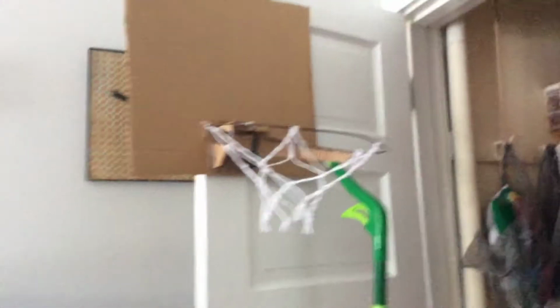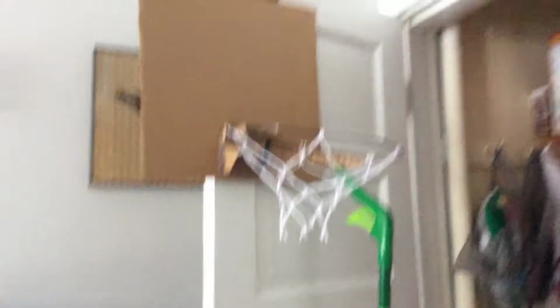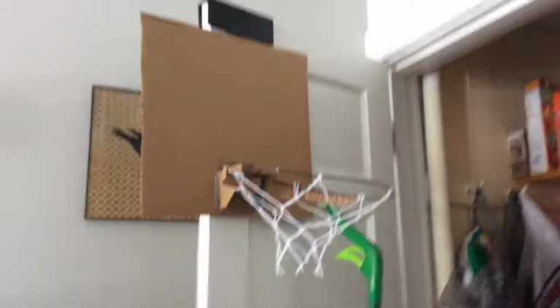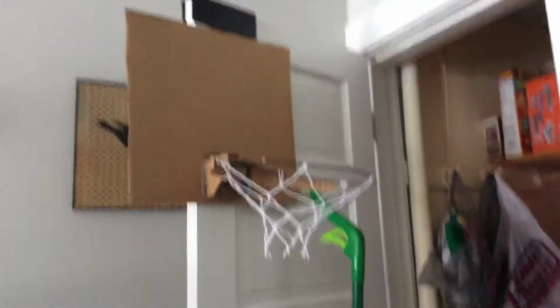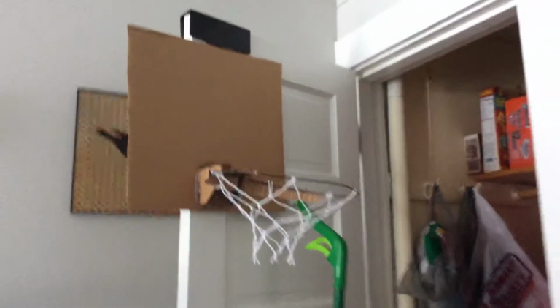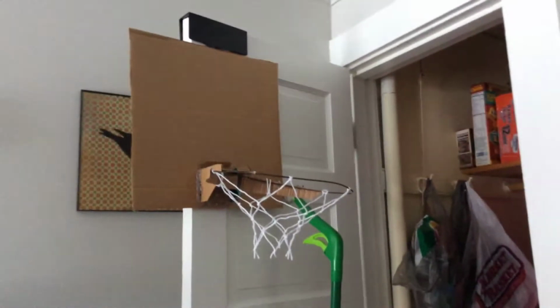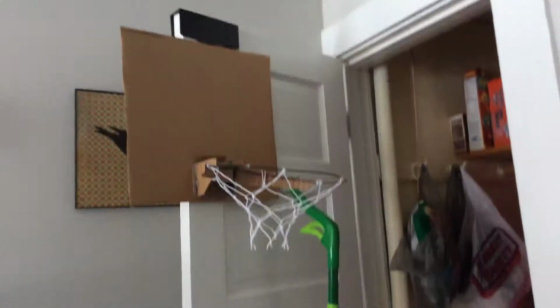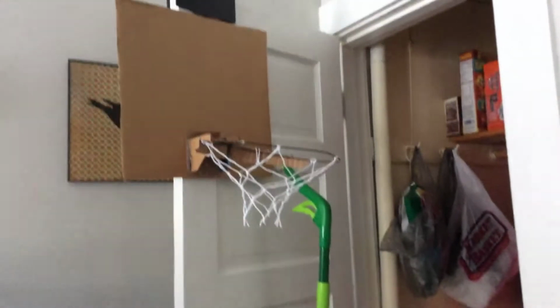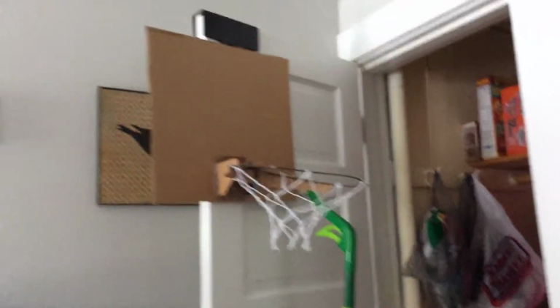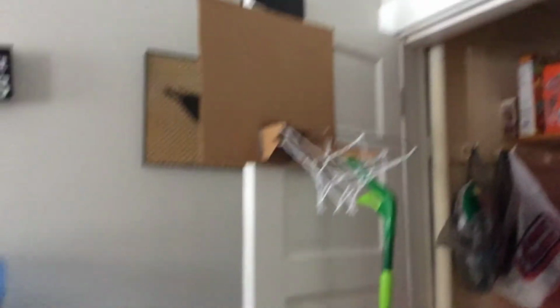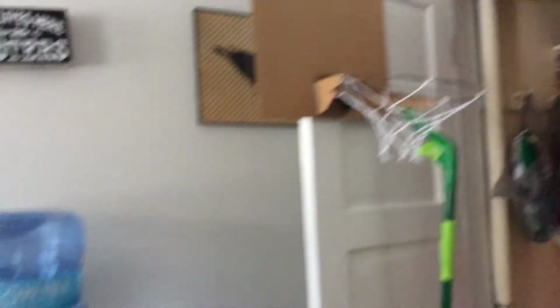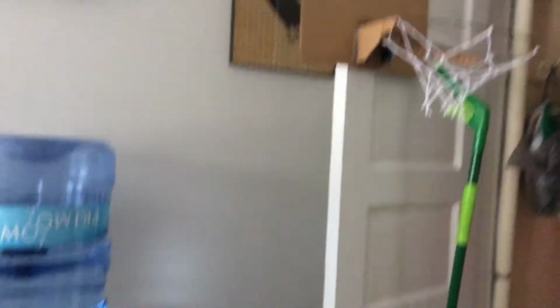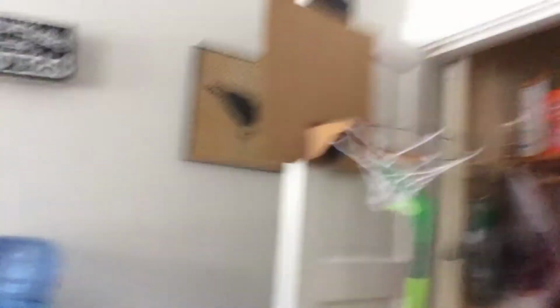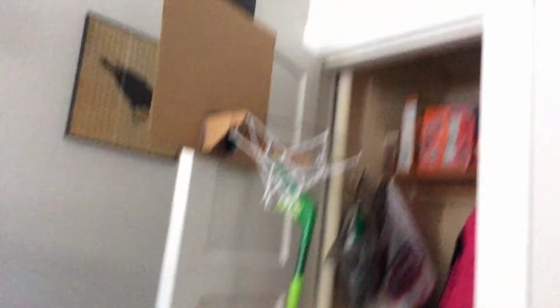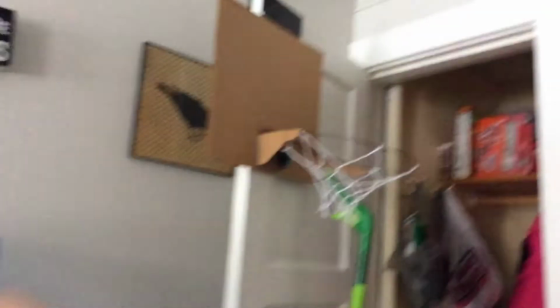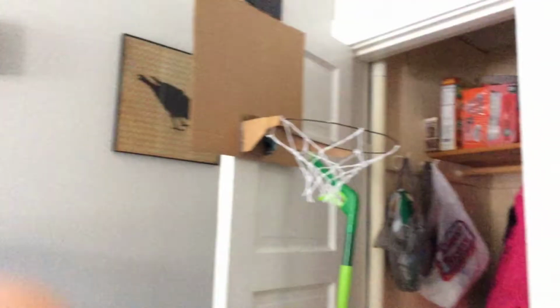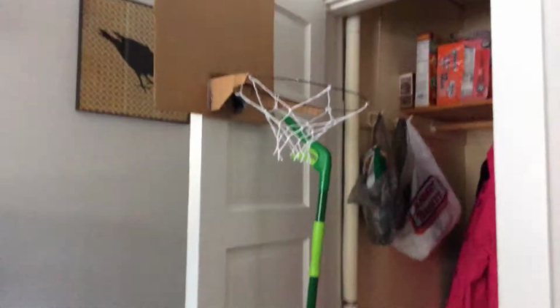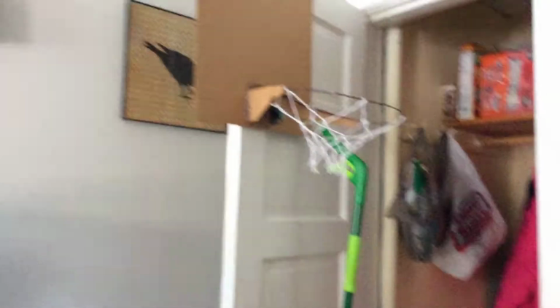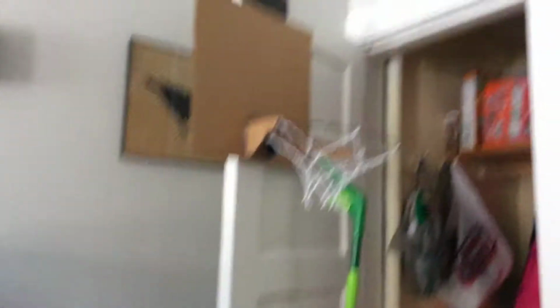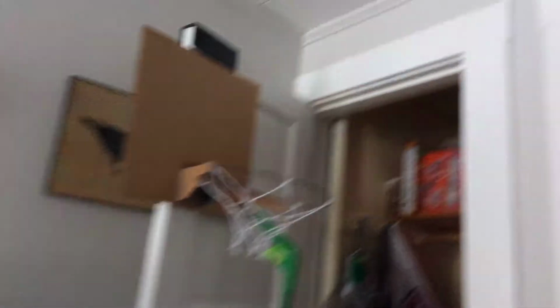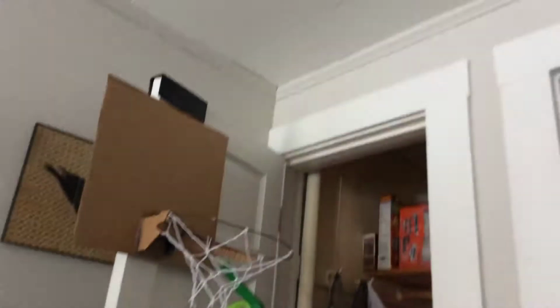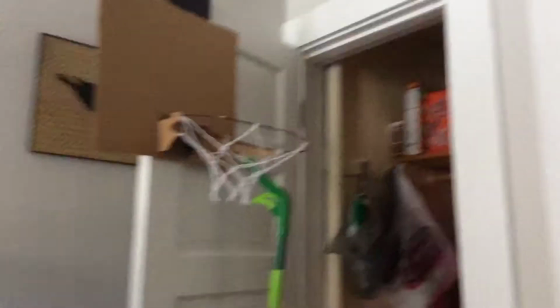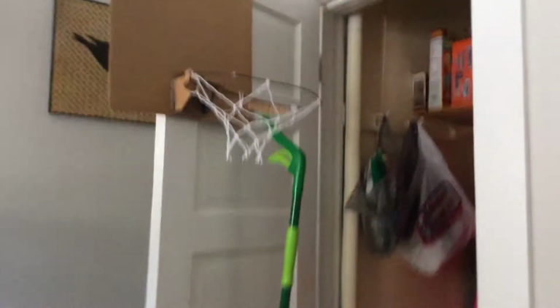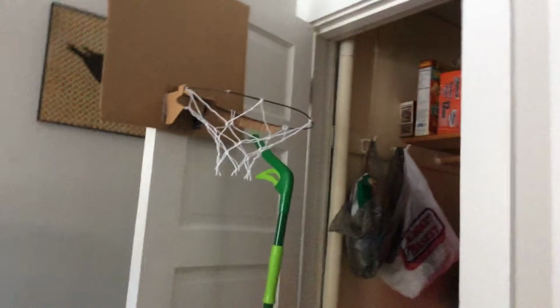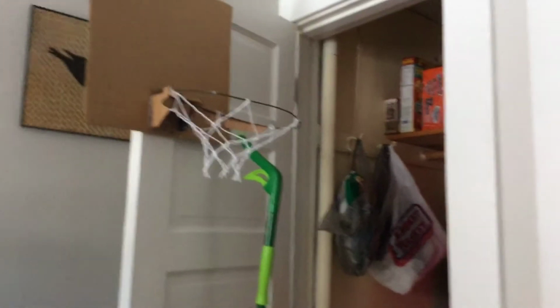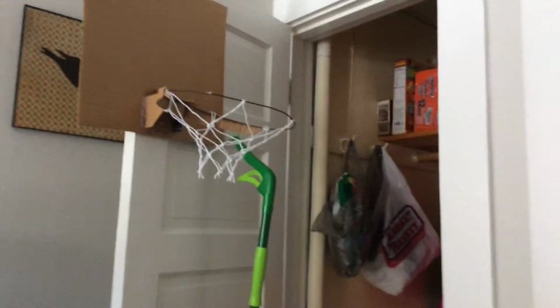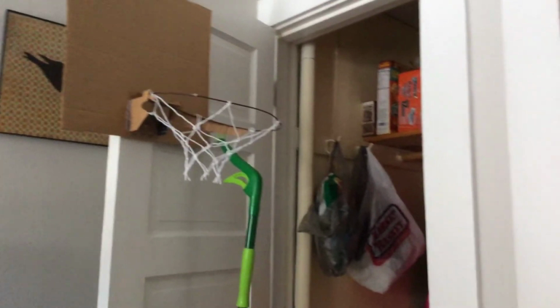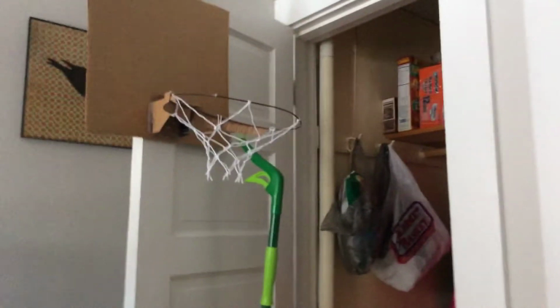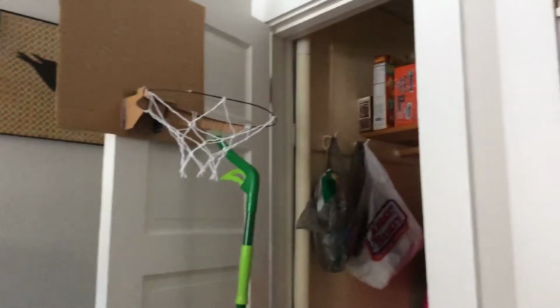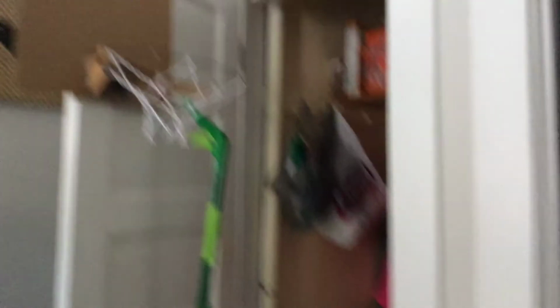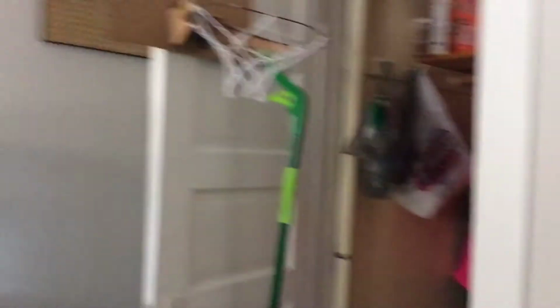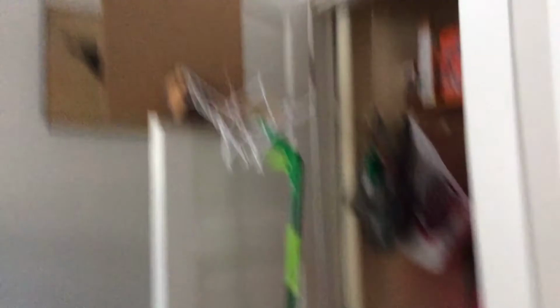That was my new basketball hoop with compression springs and no mousetraps. These mousetraps are bullcrap.